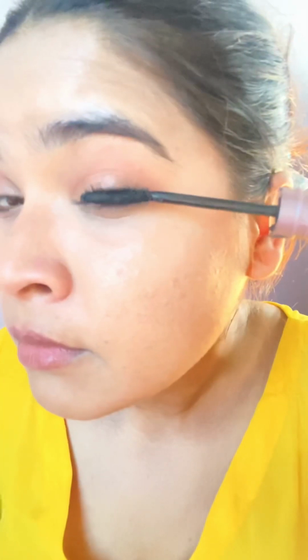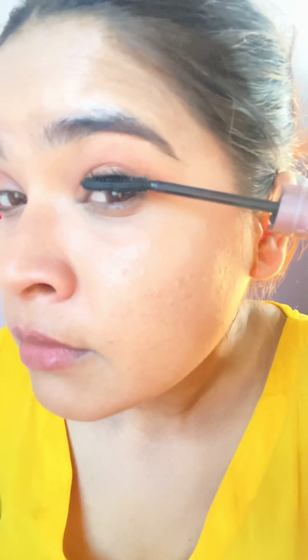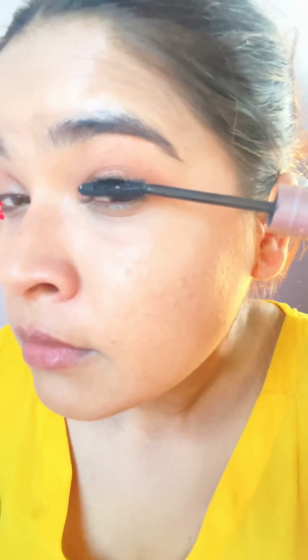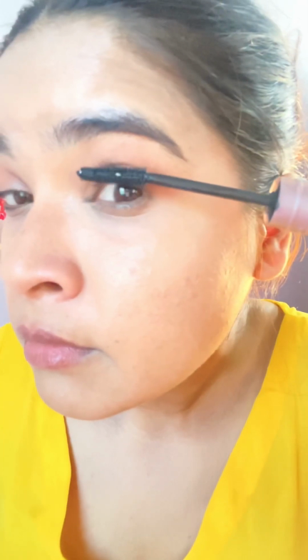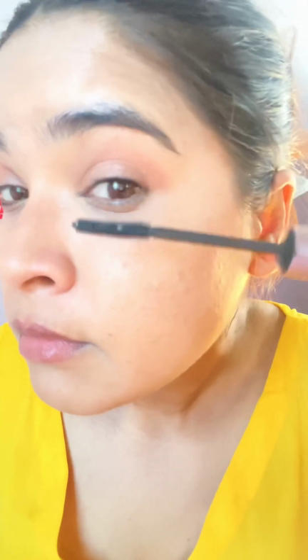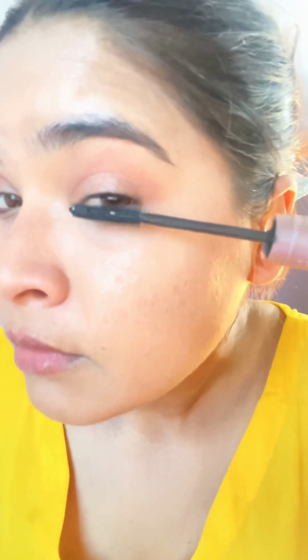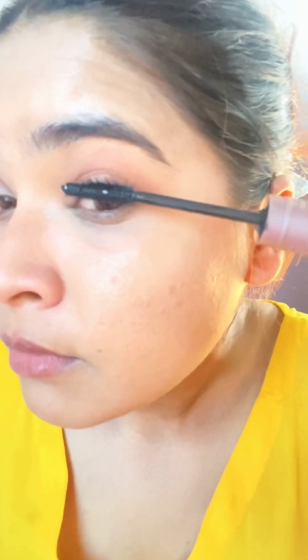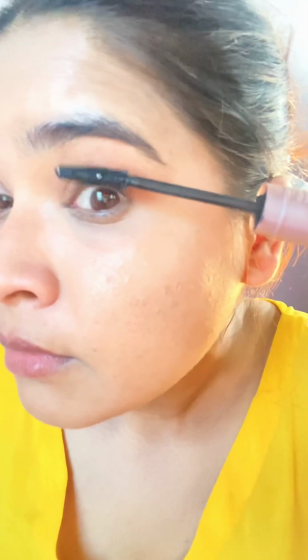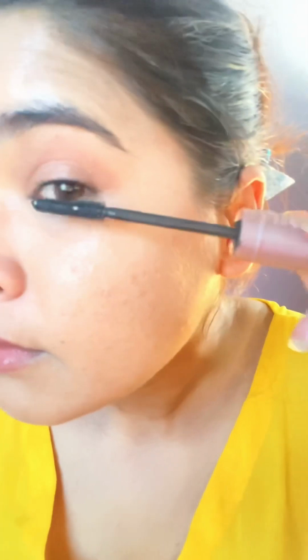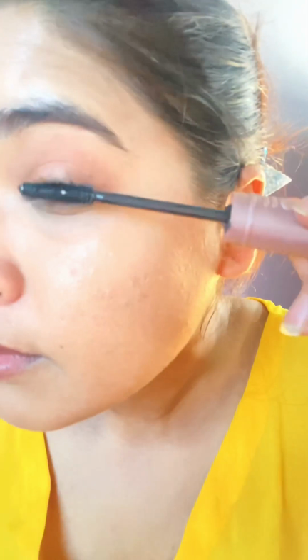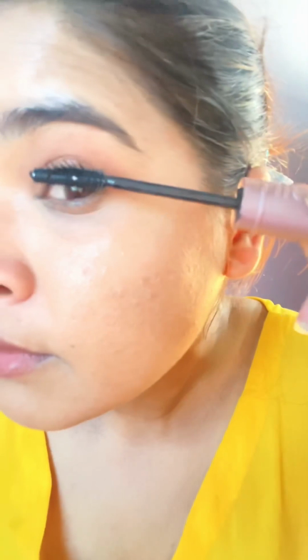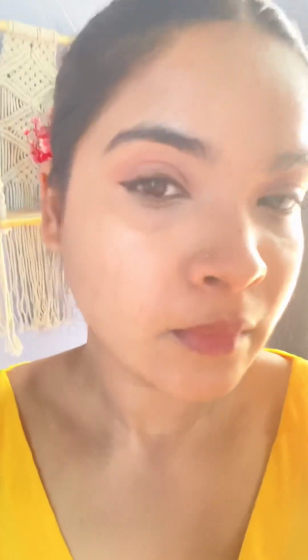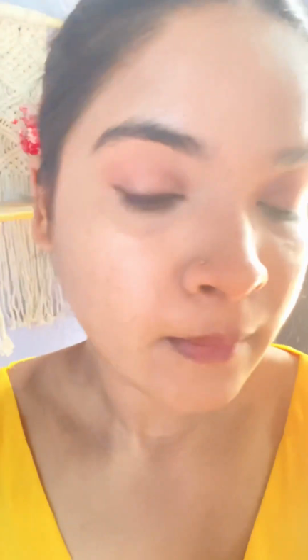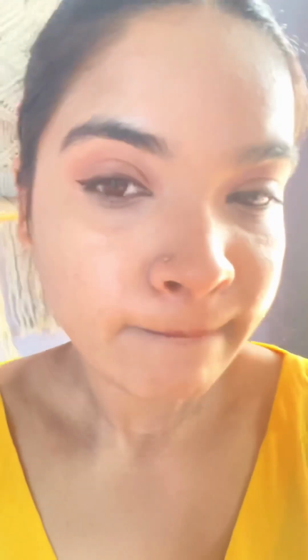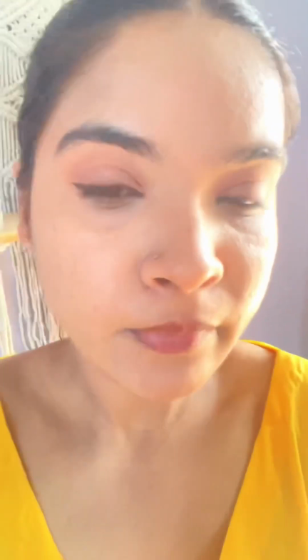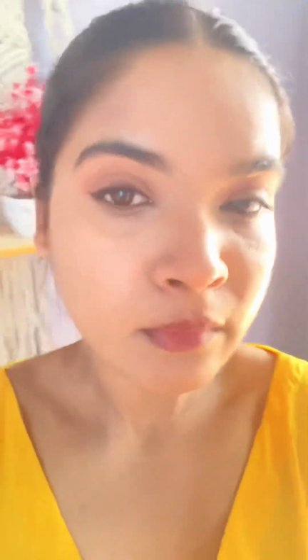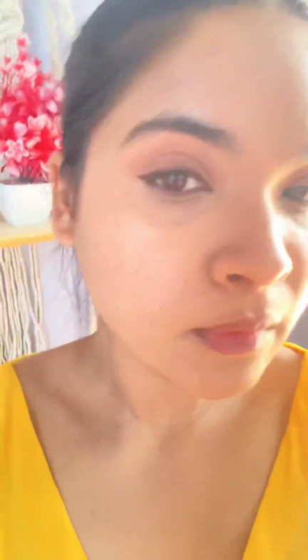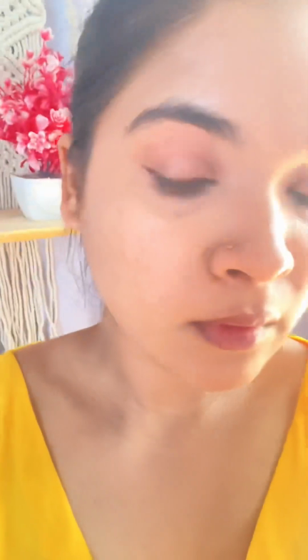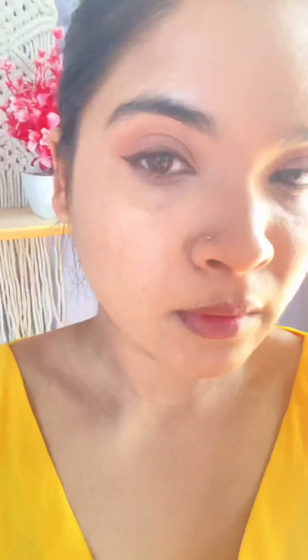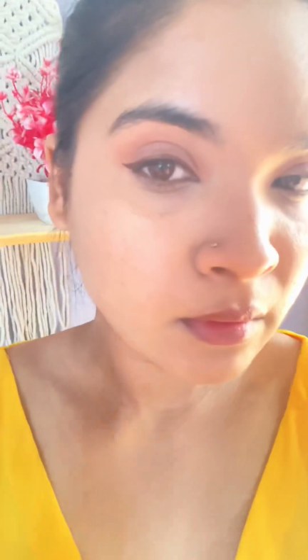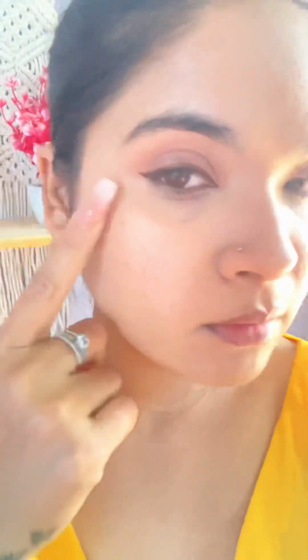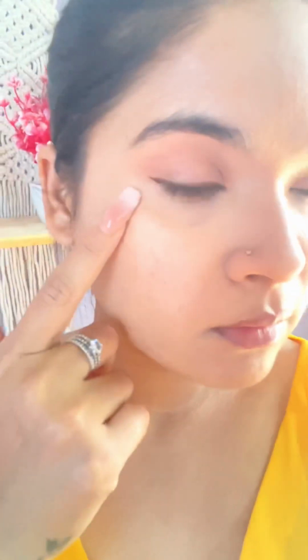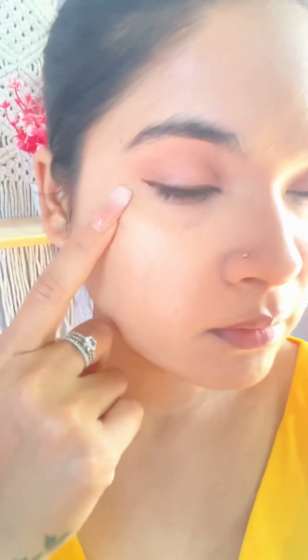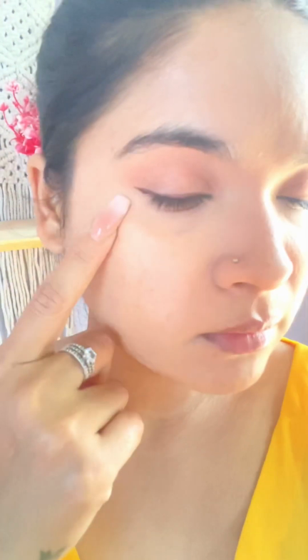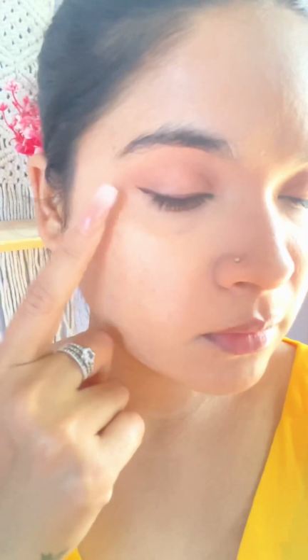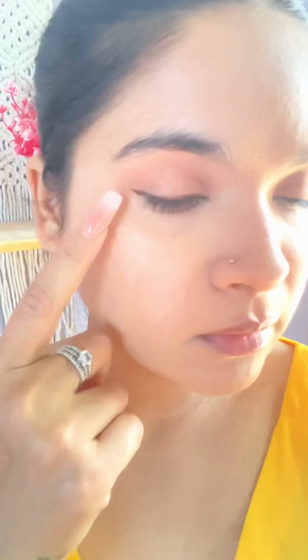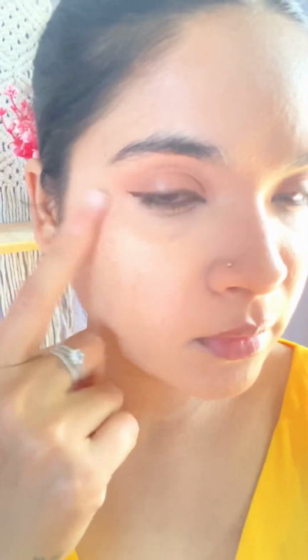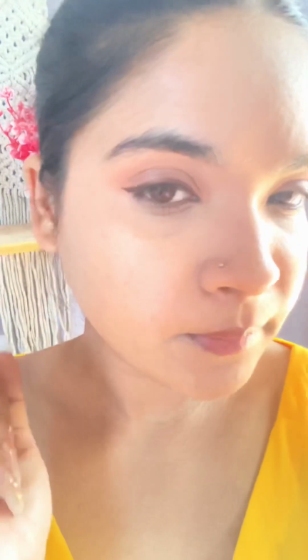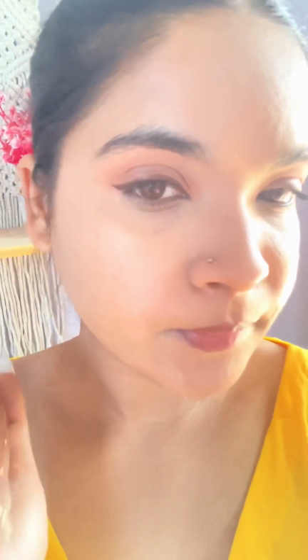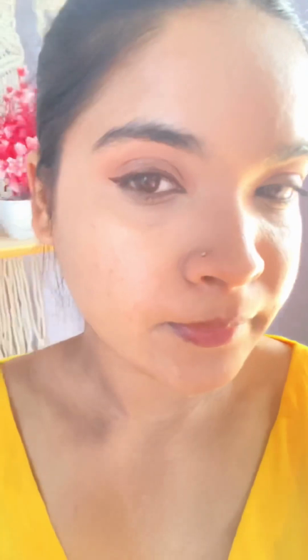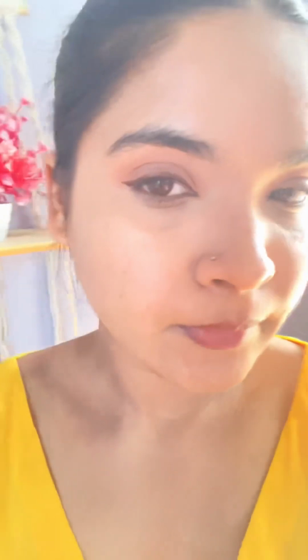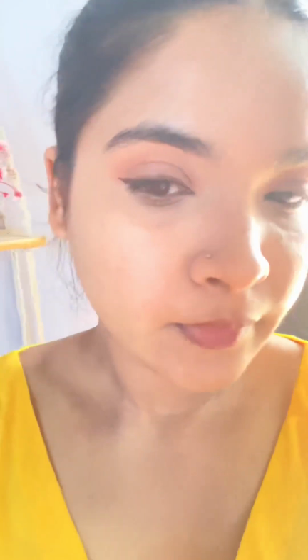I will apply the same on both eyes. I used Maybelline mascara. This is a brown eyeliner — it is from Alex's, a very good eyeliner.